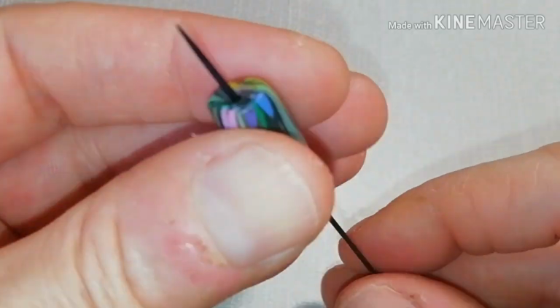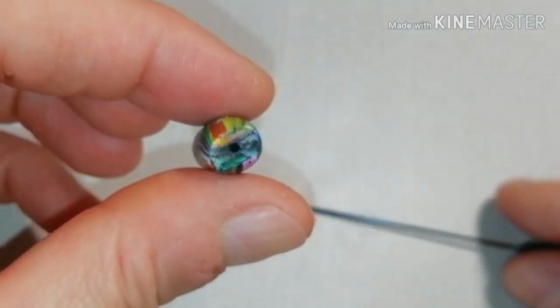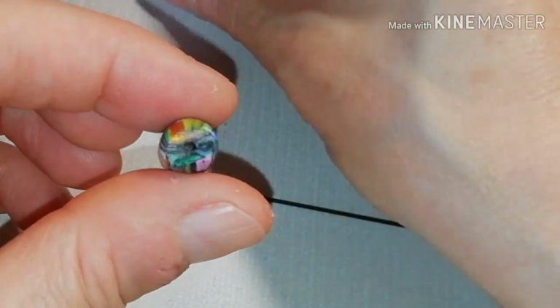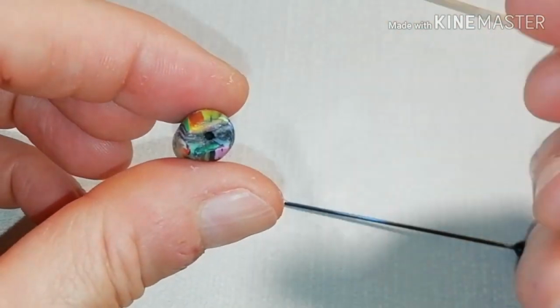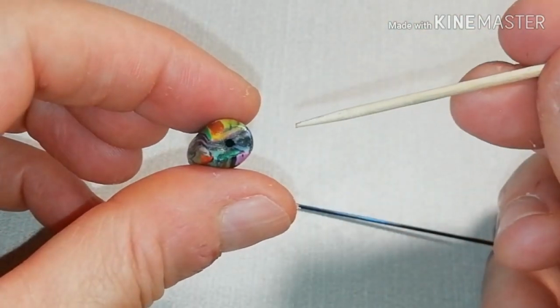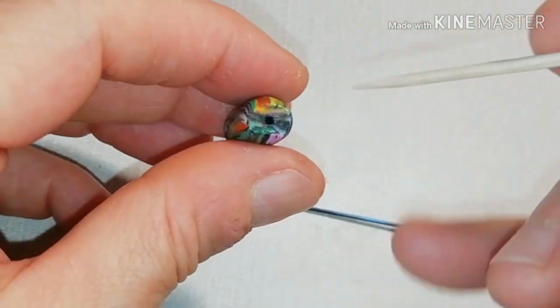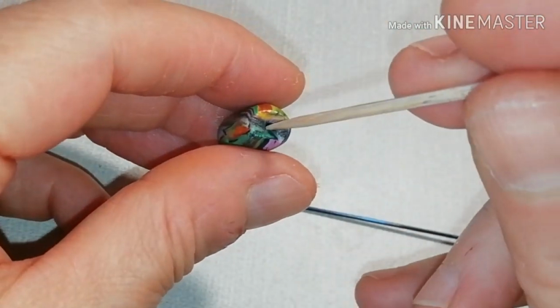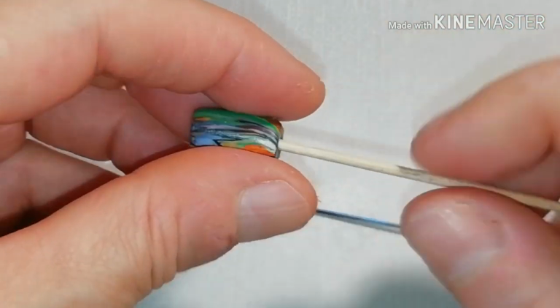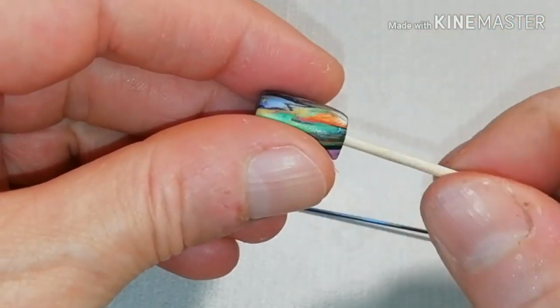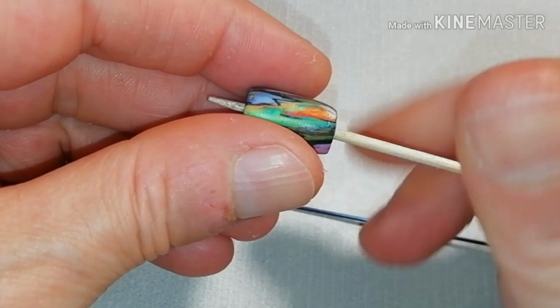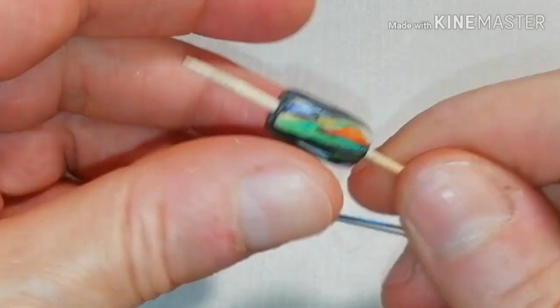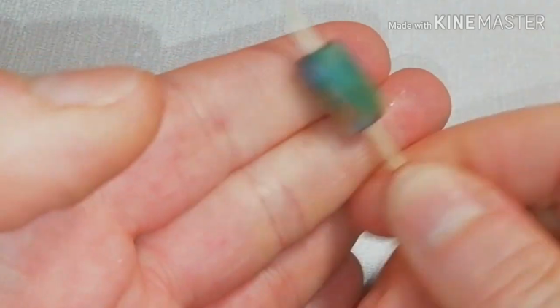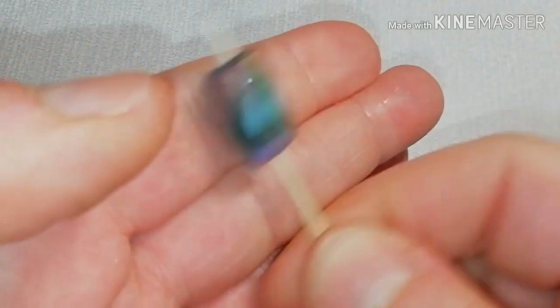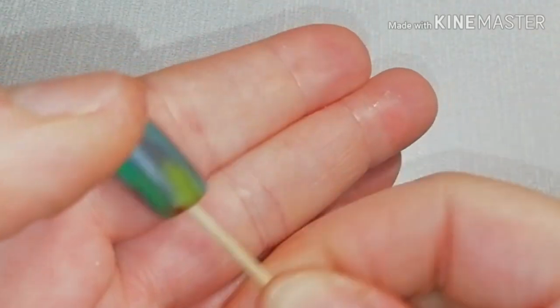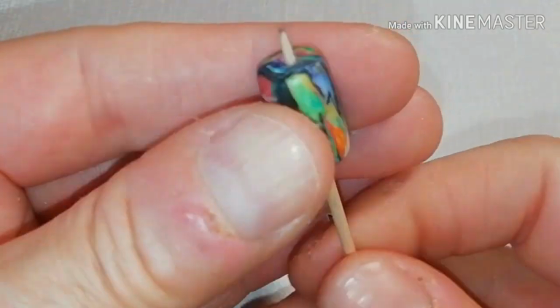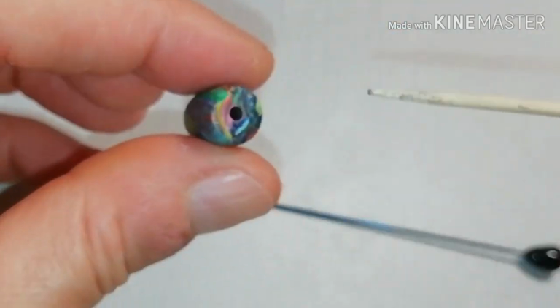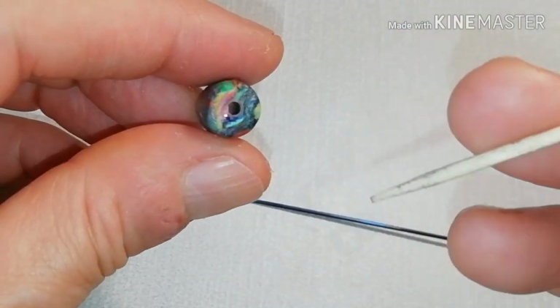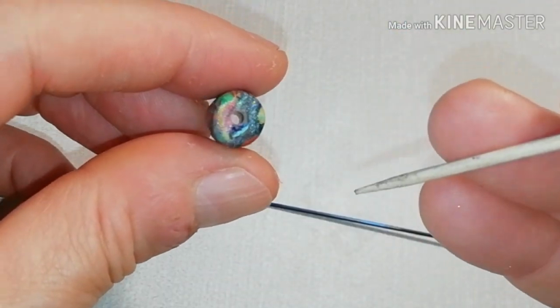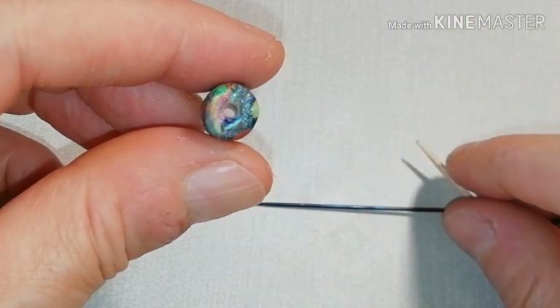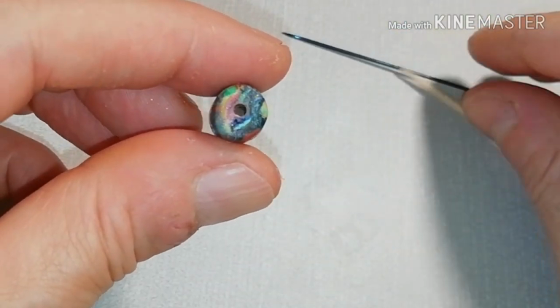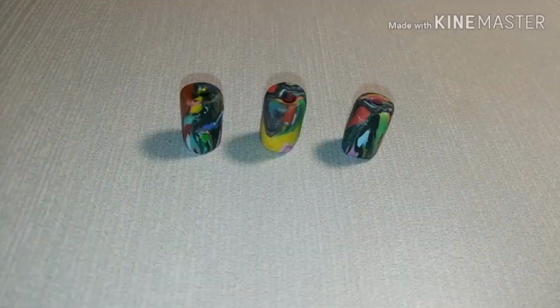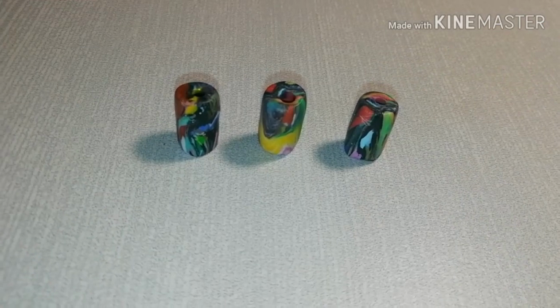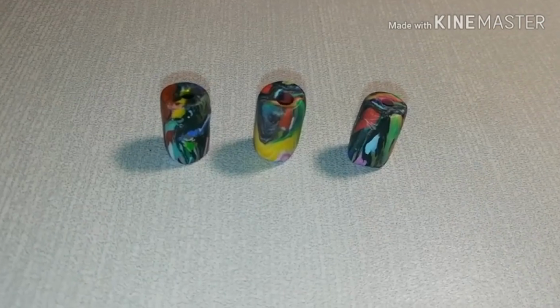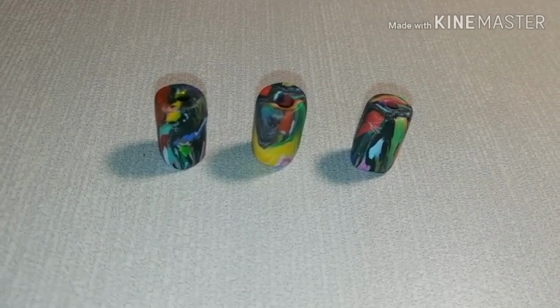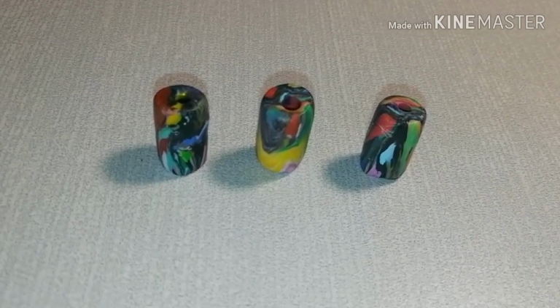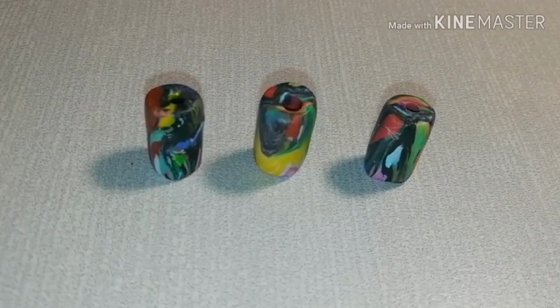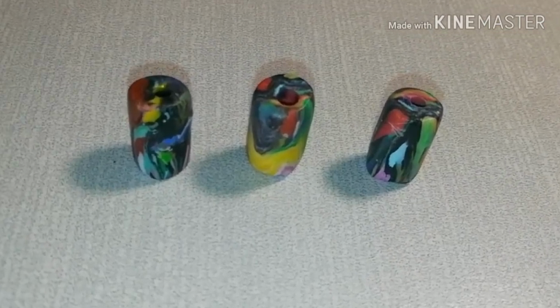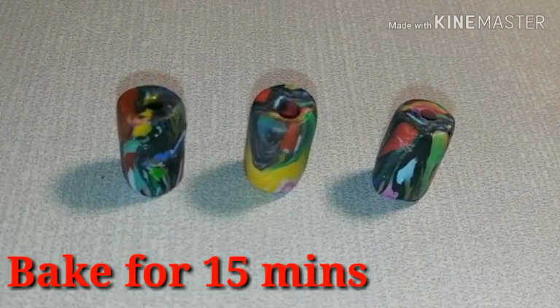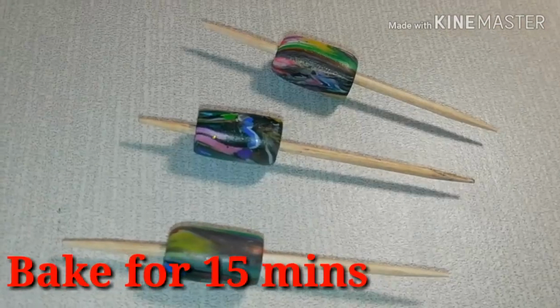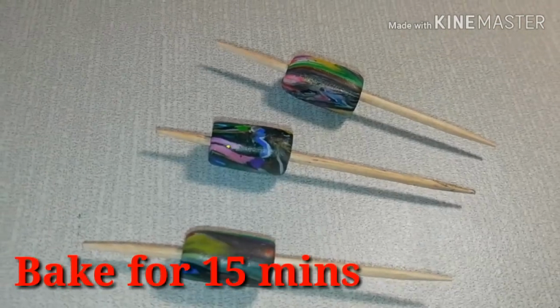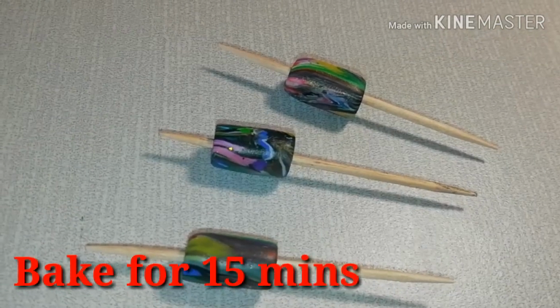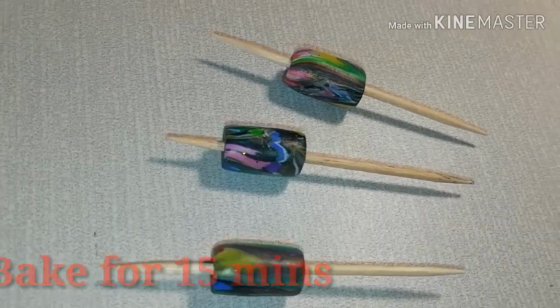Now take a toothpick and enlarge the hole. These are going to be the base for our cylindrical beads, baked for 15 minutes.